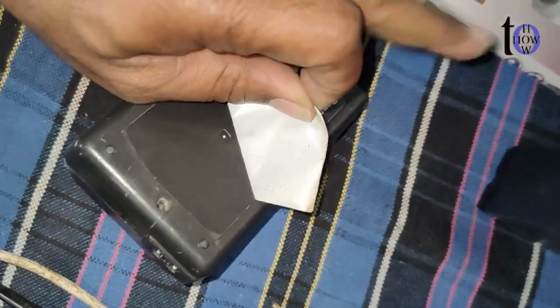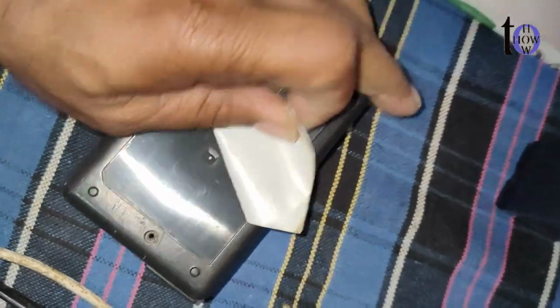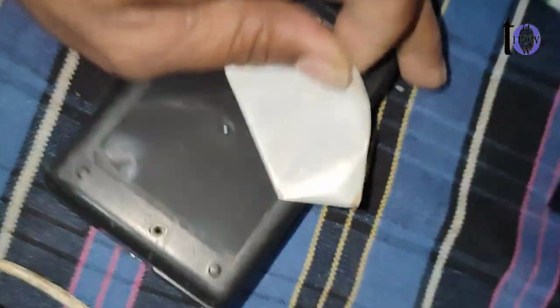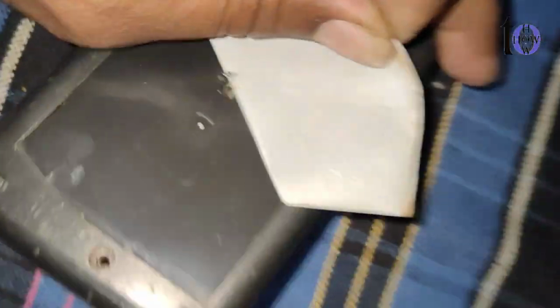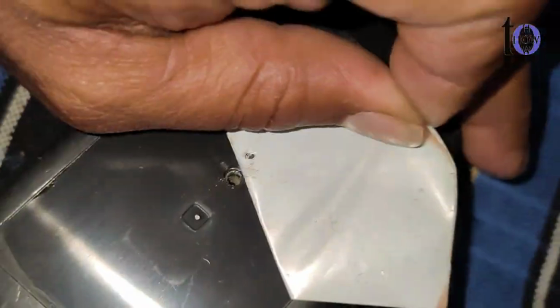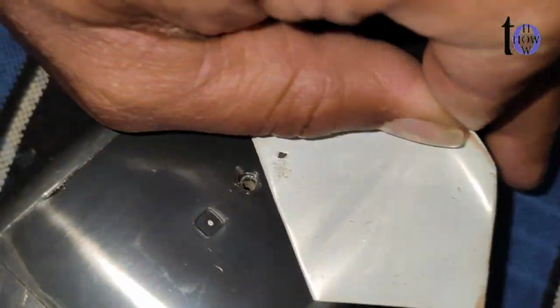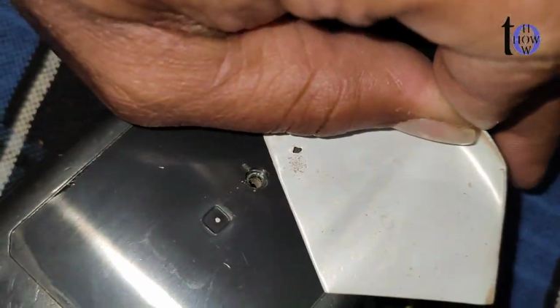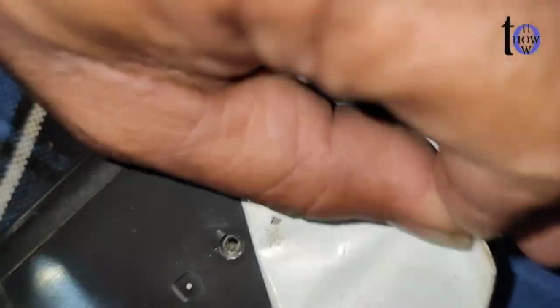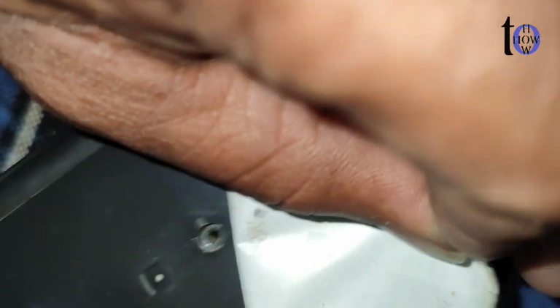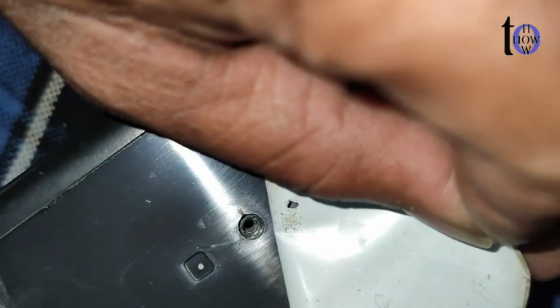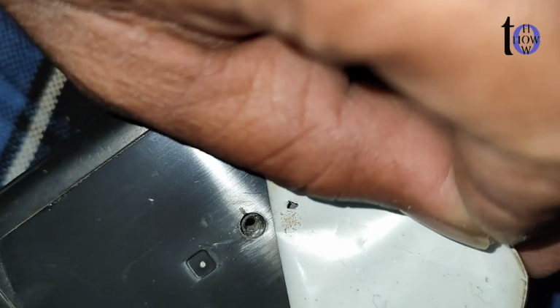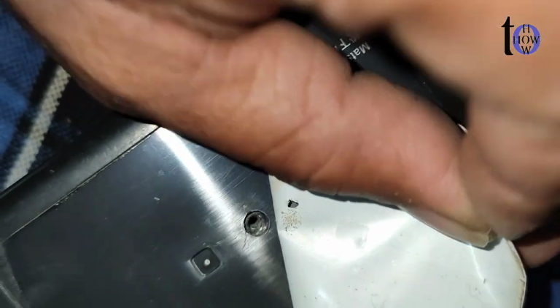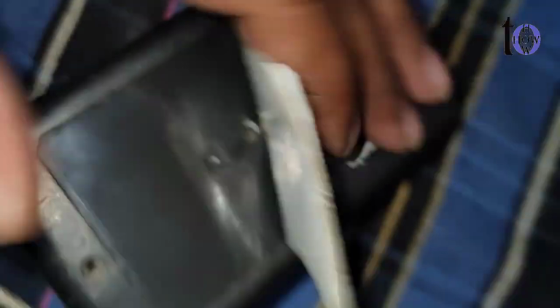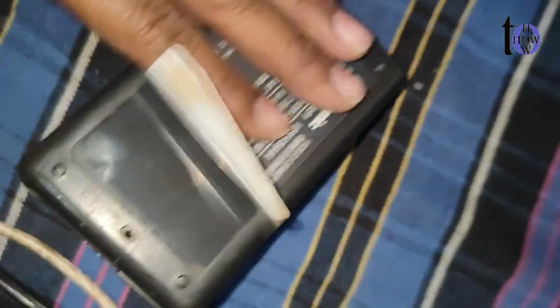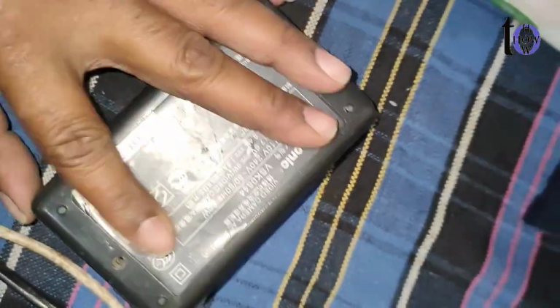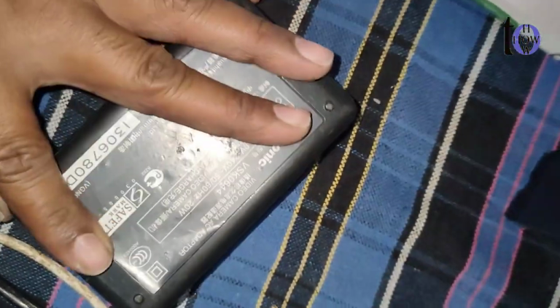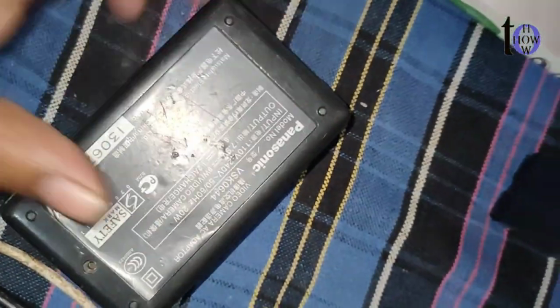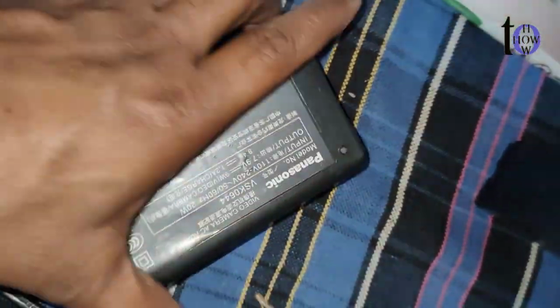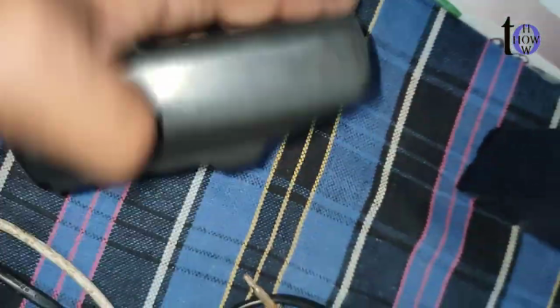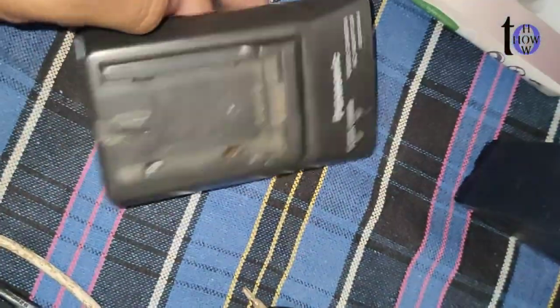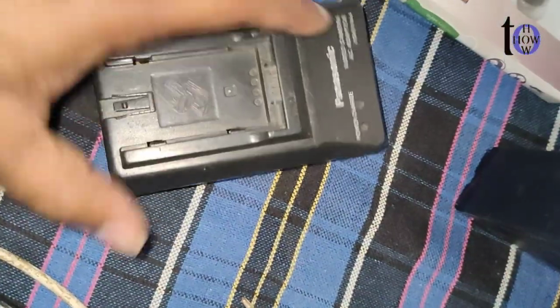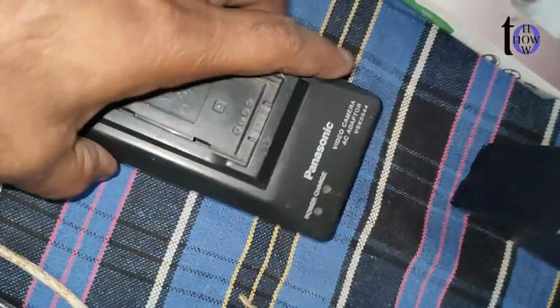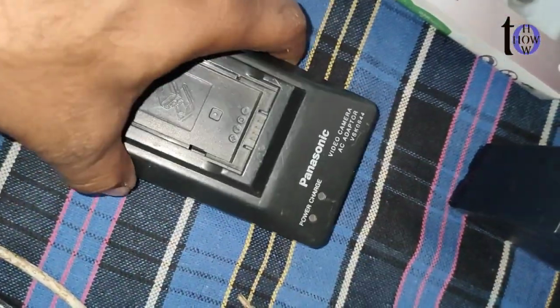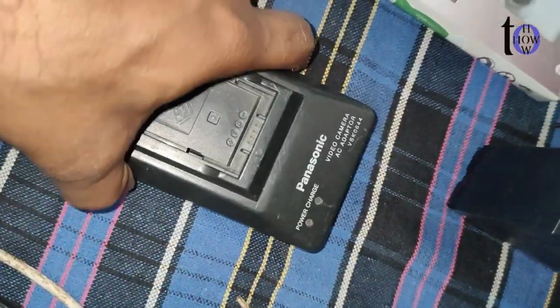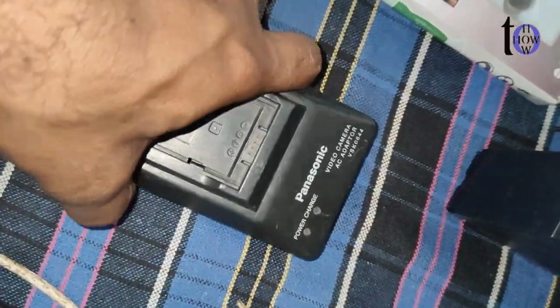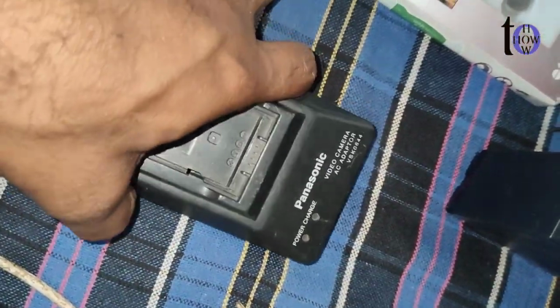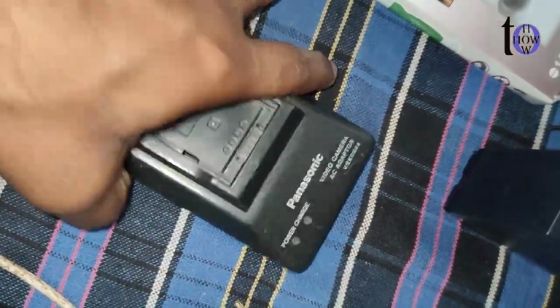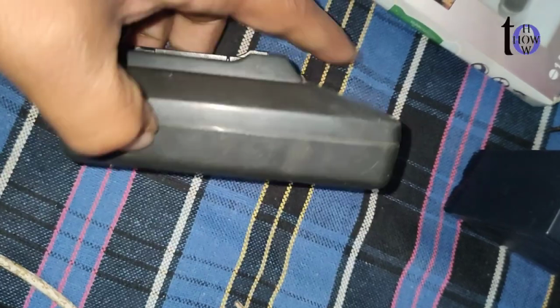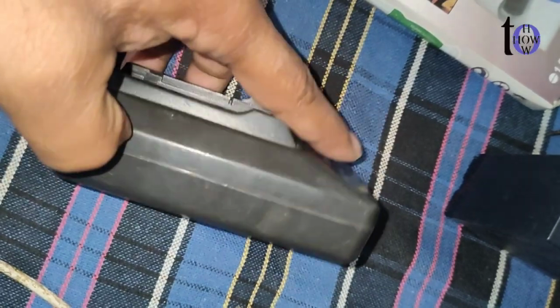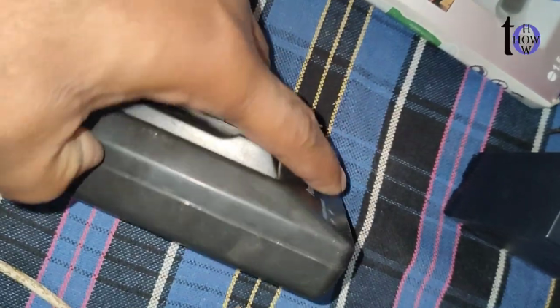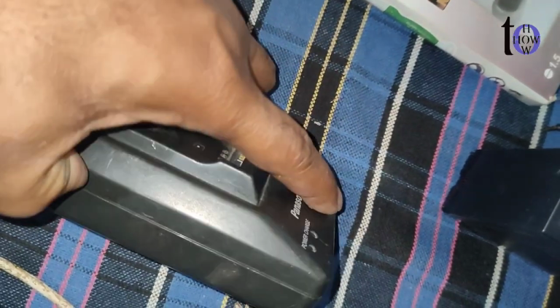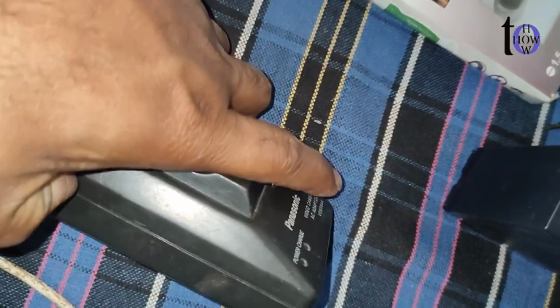Step 2: Inspect the board — identify dry solder joints by closely examining the circuit board for dull, cracked, or disconnected solder points.